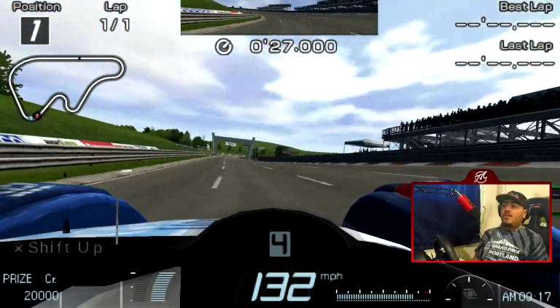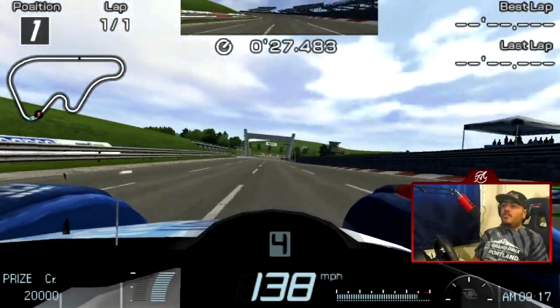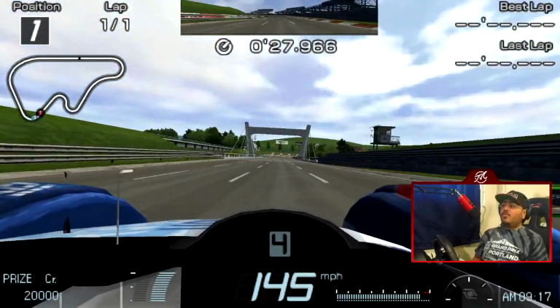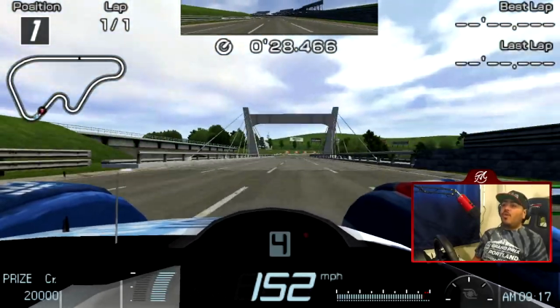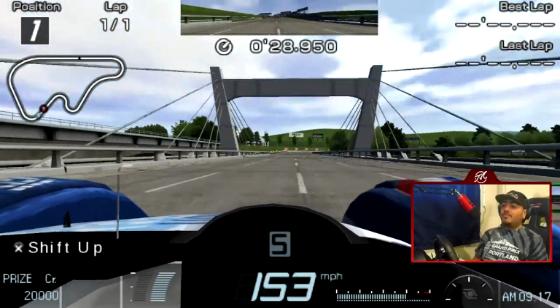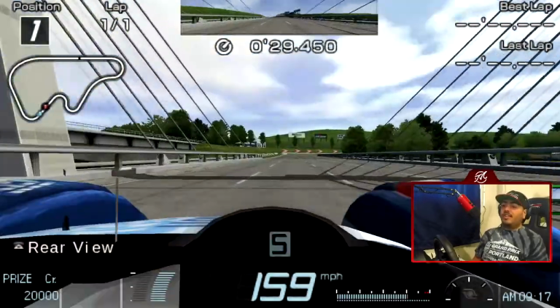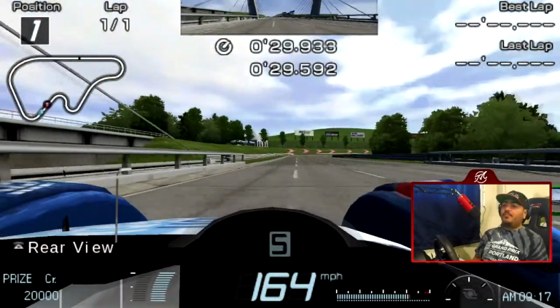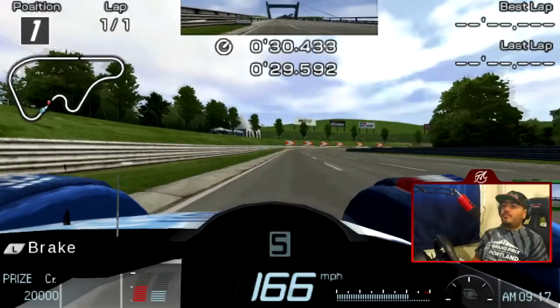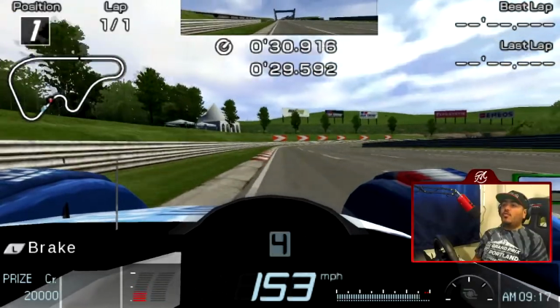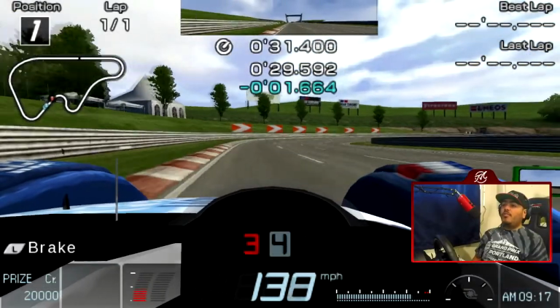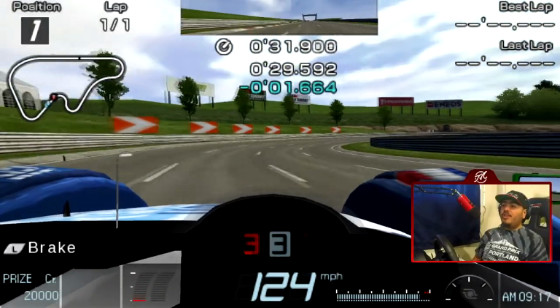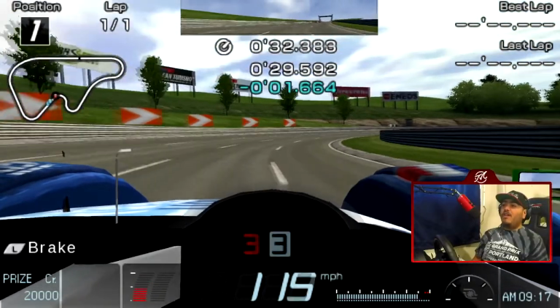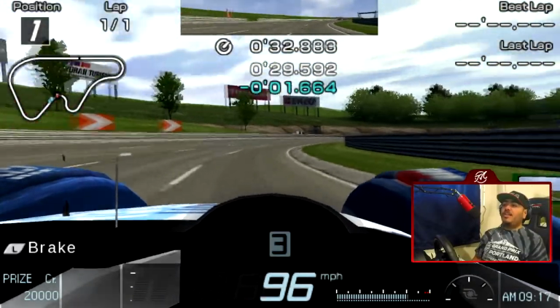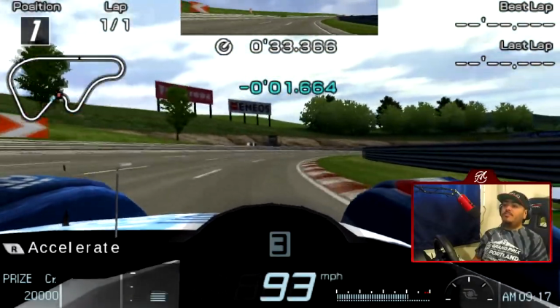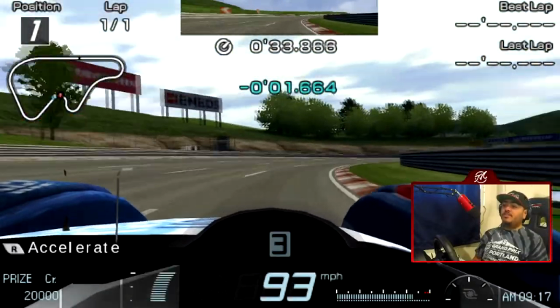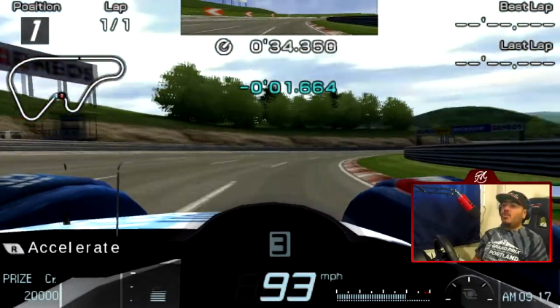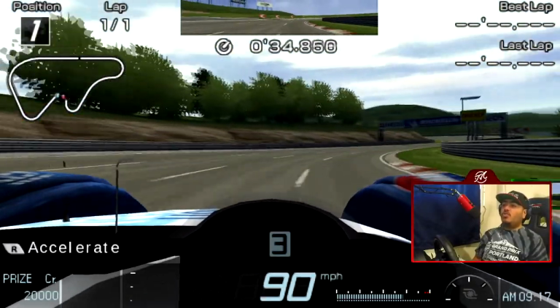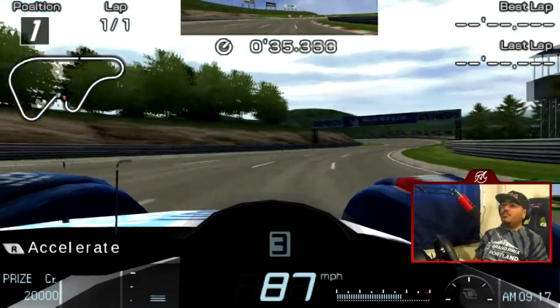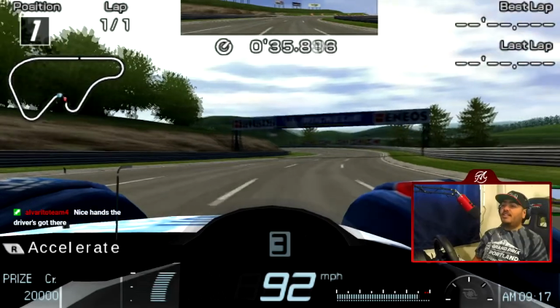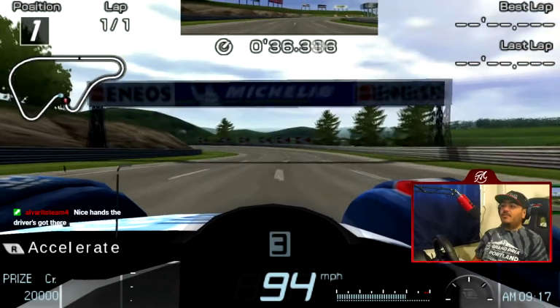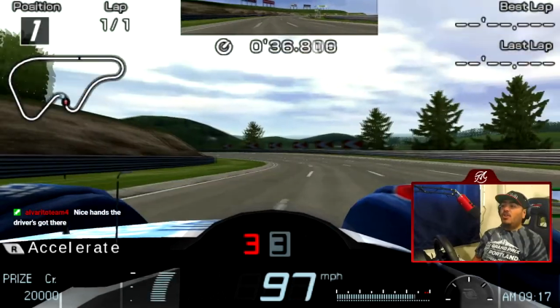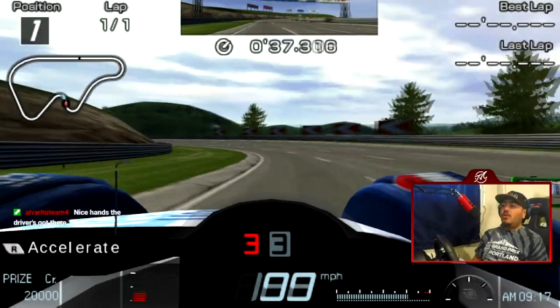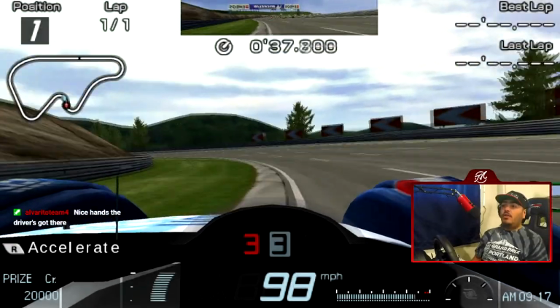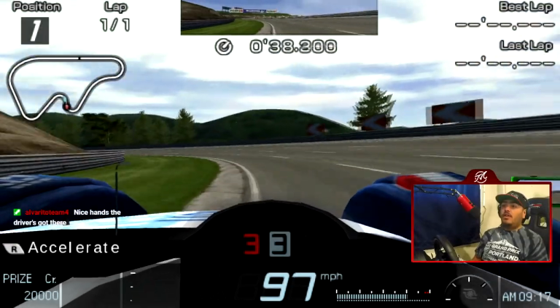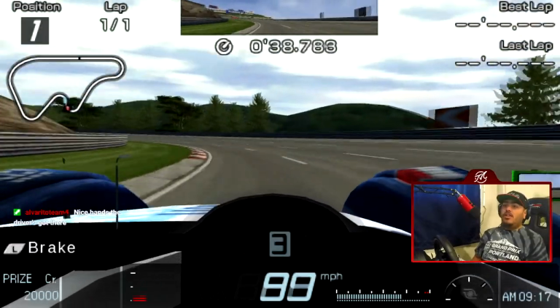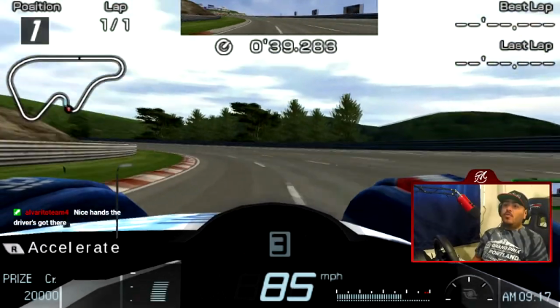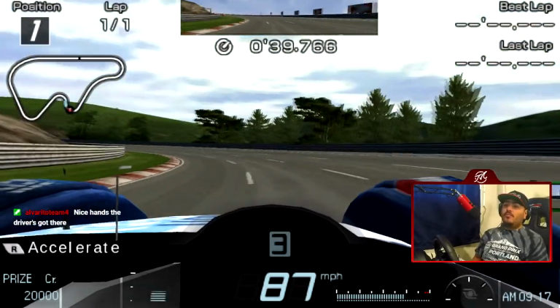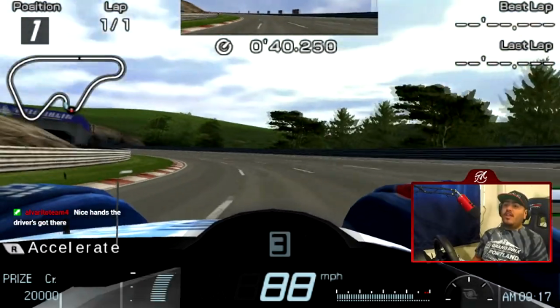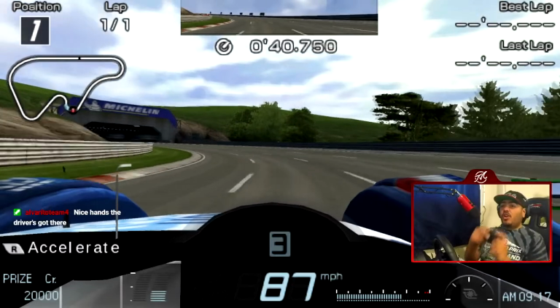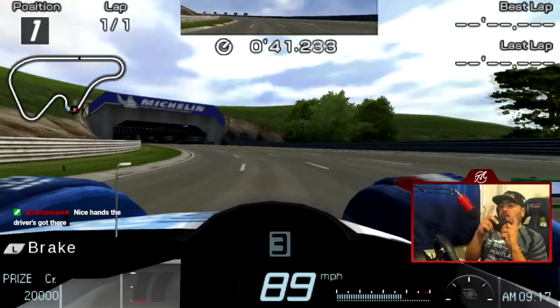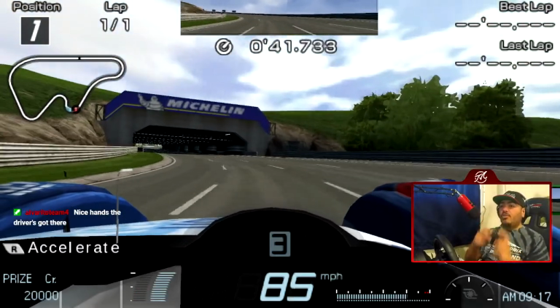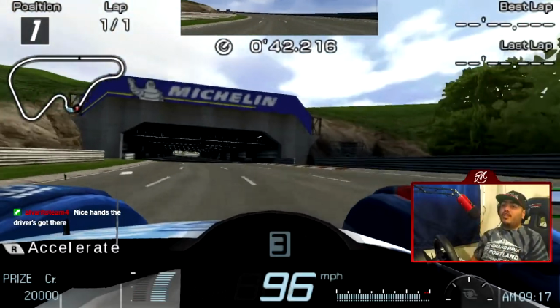For anyone wondering why I'm starting like that — for those who haven't played GTPSP, the PSP's buttons are not pressure sensitive. Therefore it's either 100% throttle or 0% throttle.